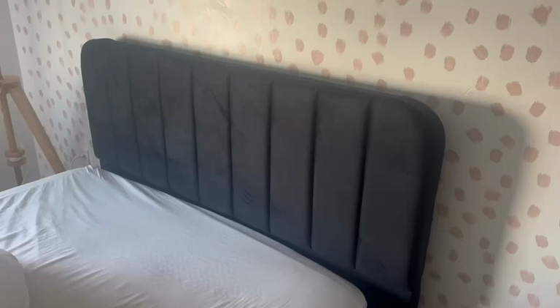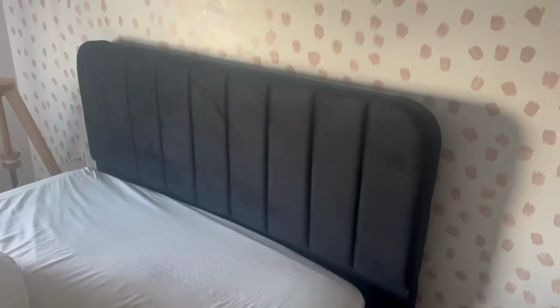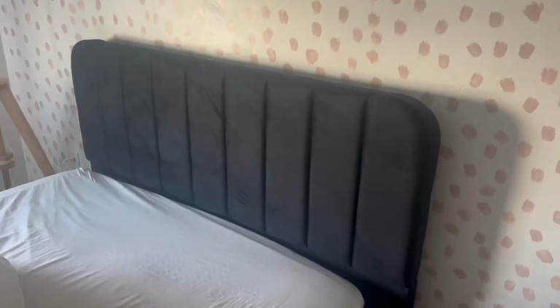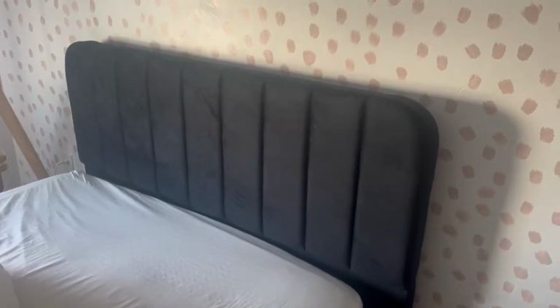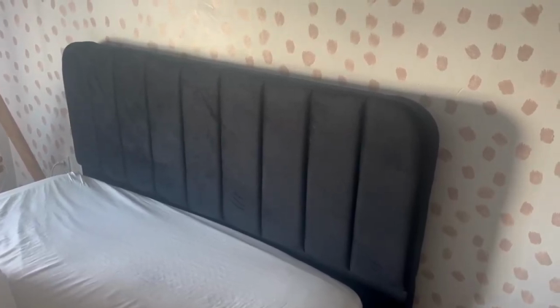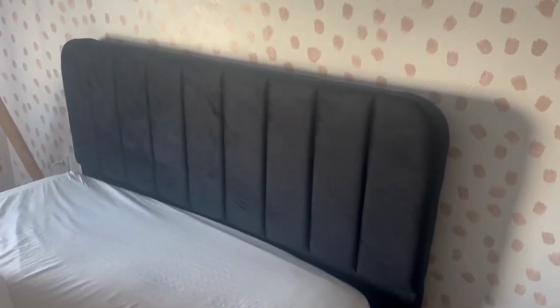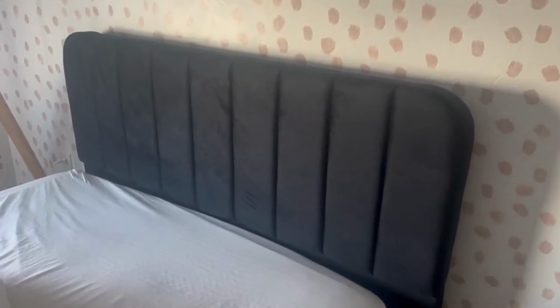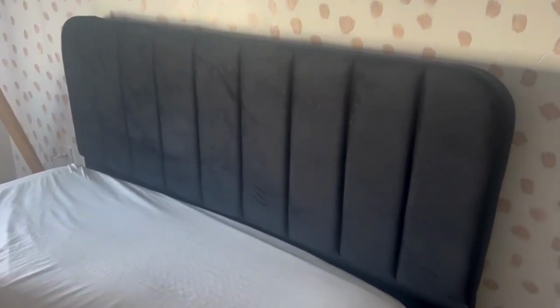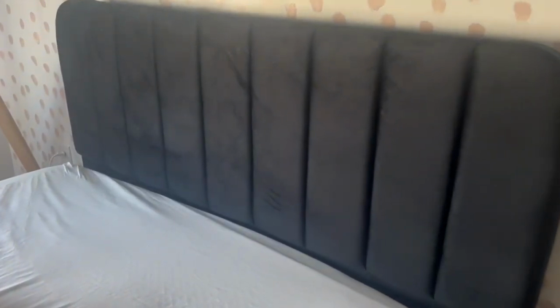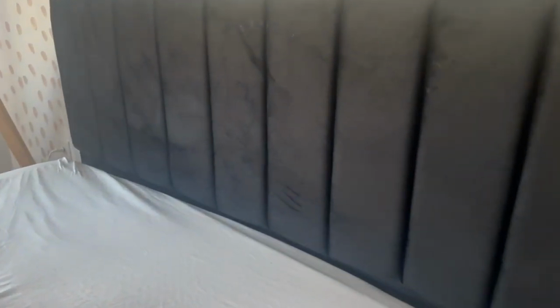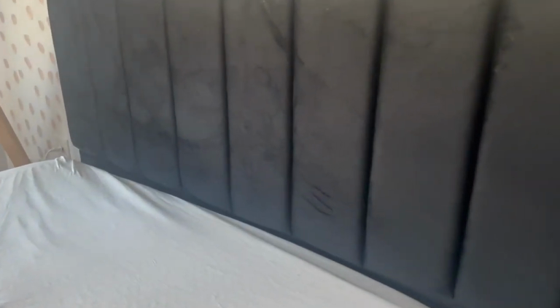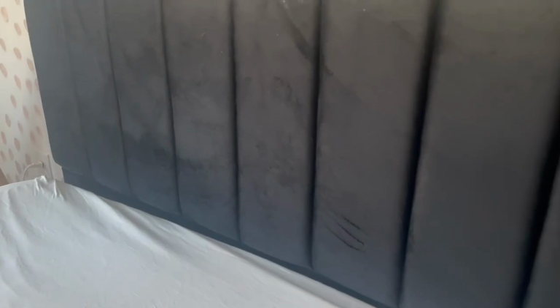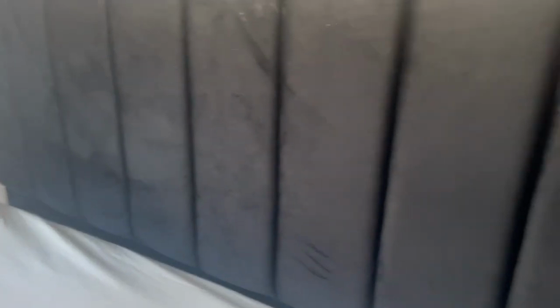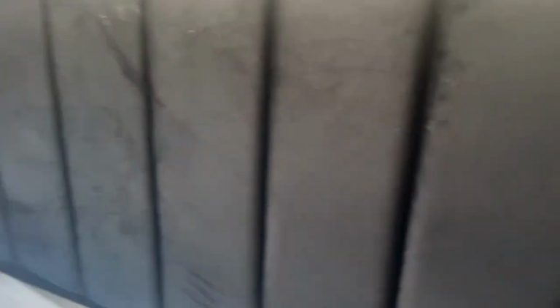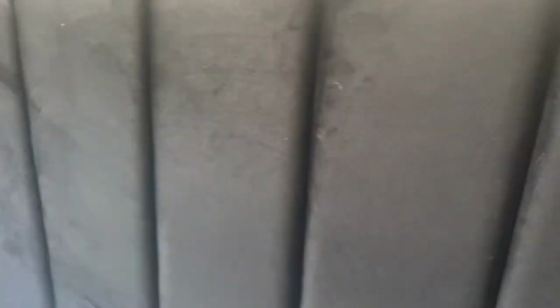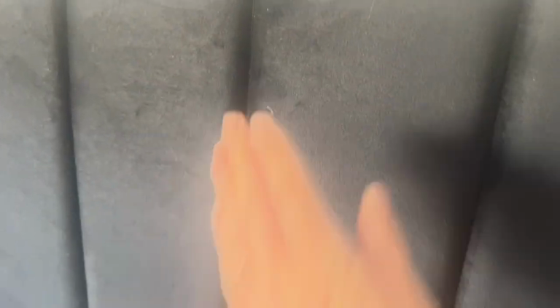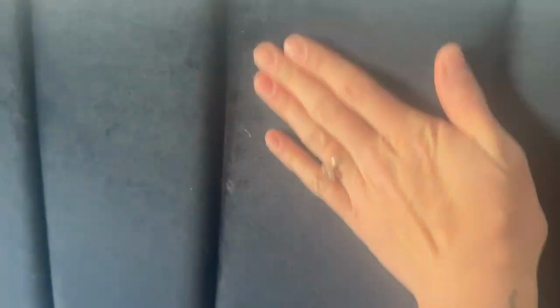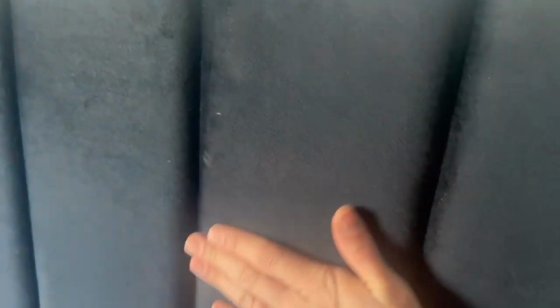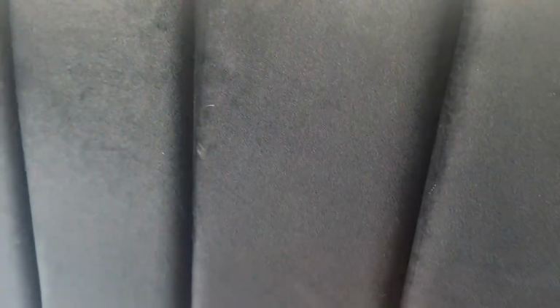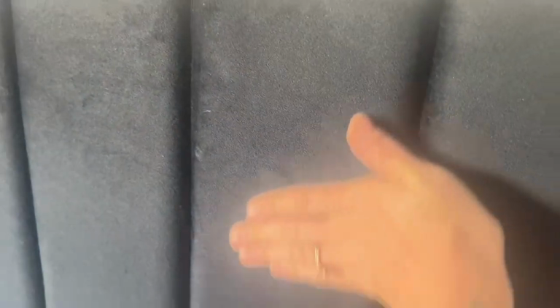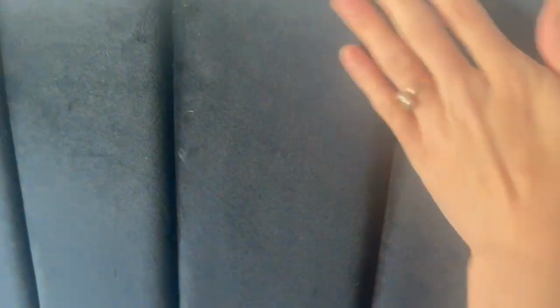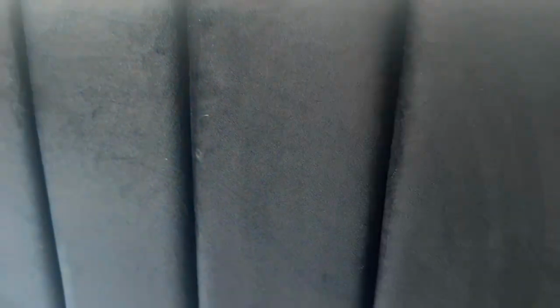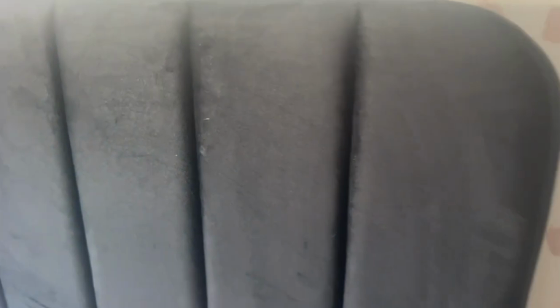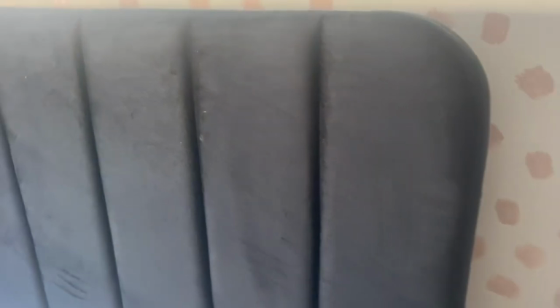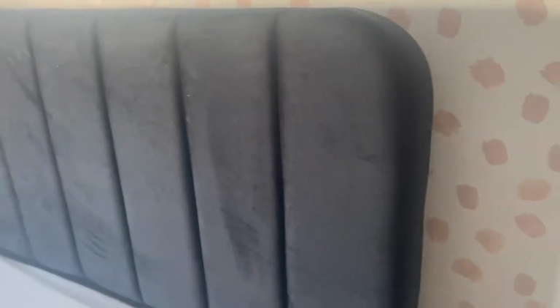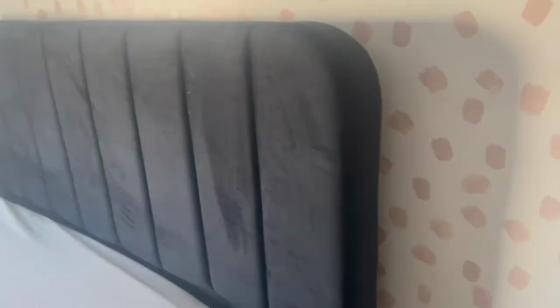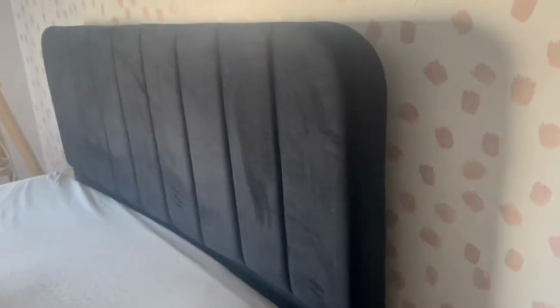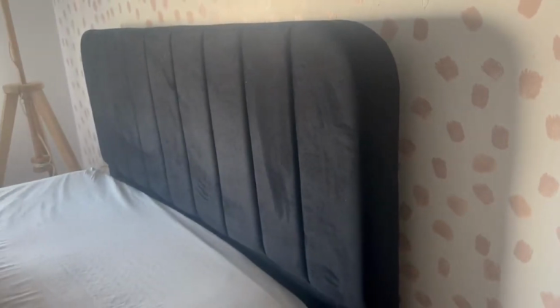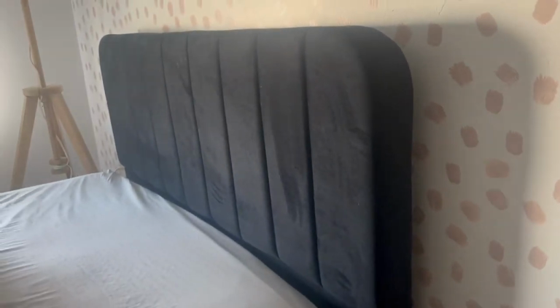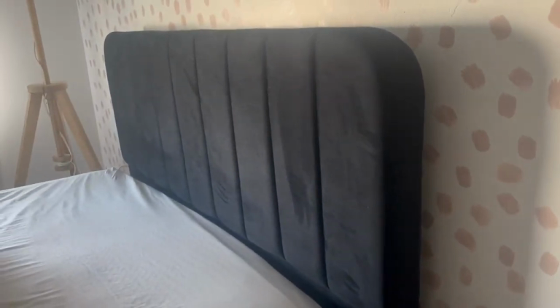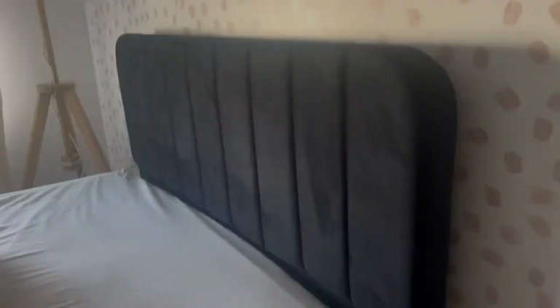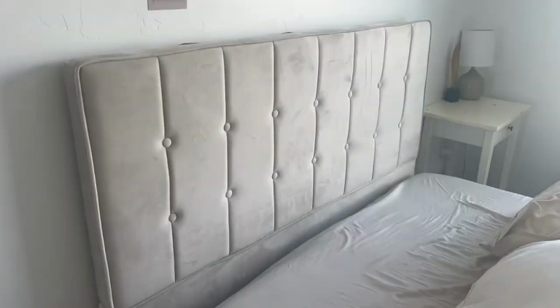Today I'm going to be comparing these two bed frames. This is the Yahi Tech — it's a black velvet bed frame. It has these nice panels on it that give it a little modern look, and it's super easy to clean.